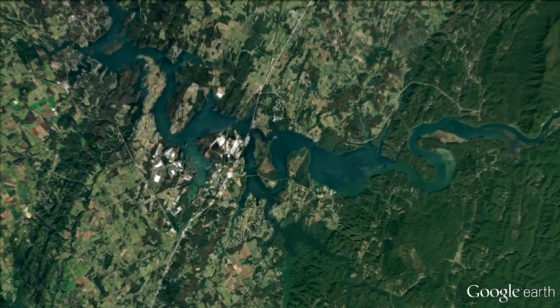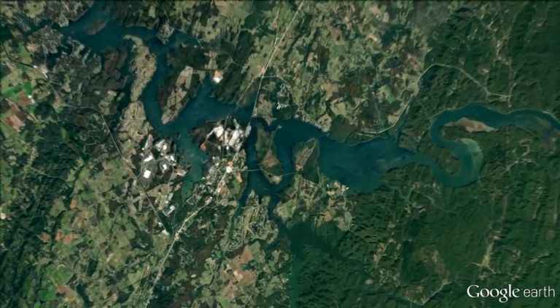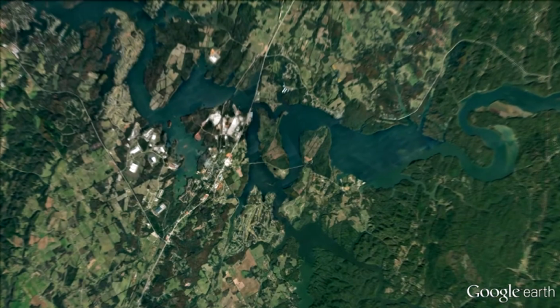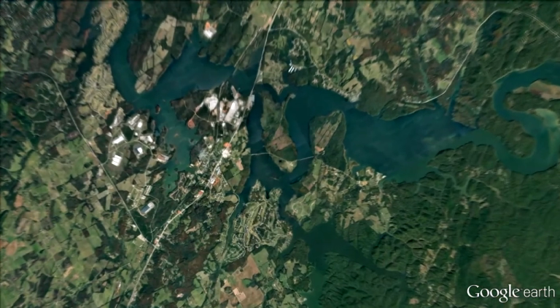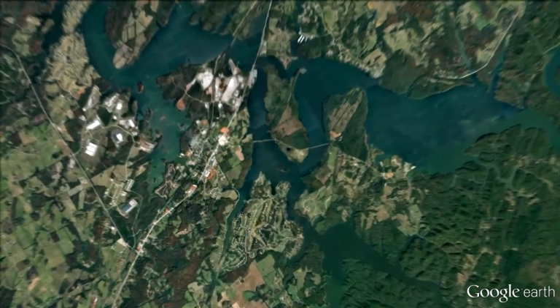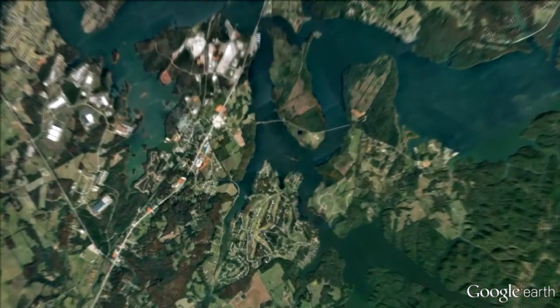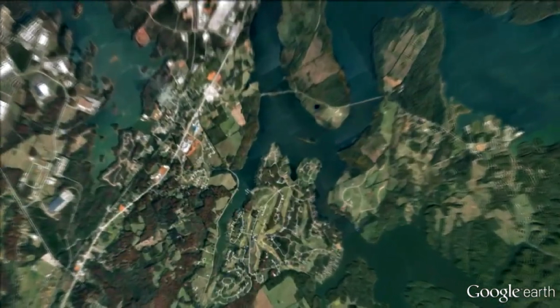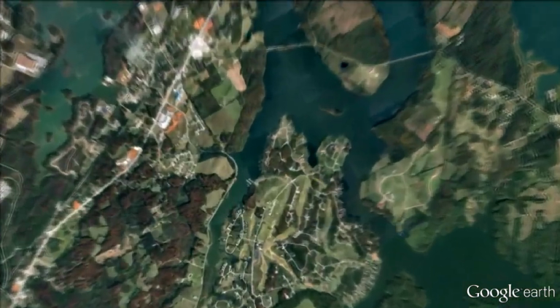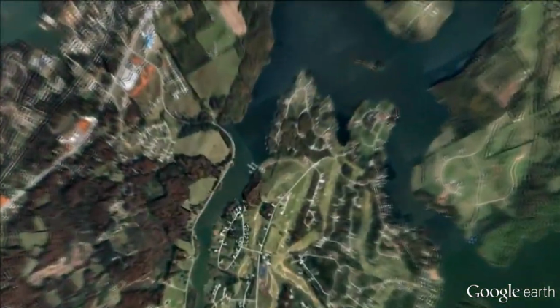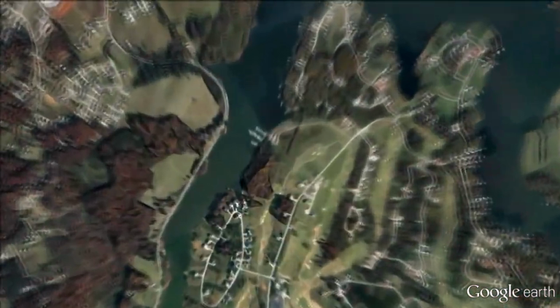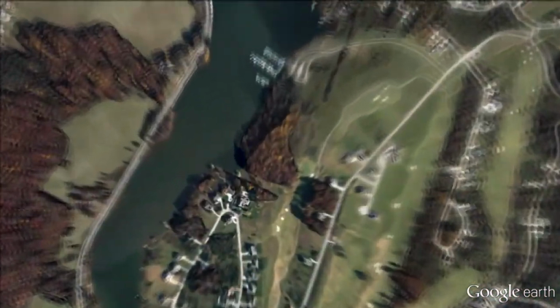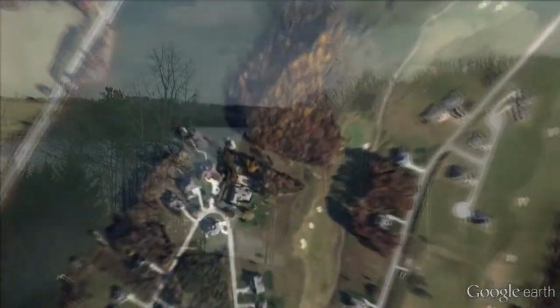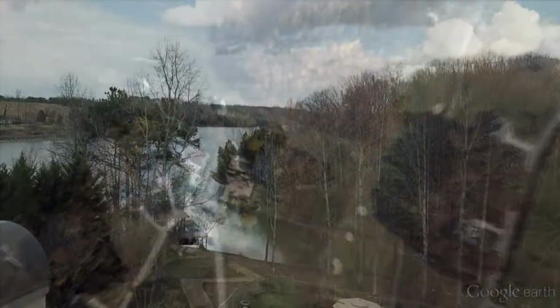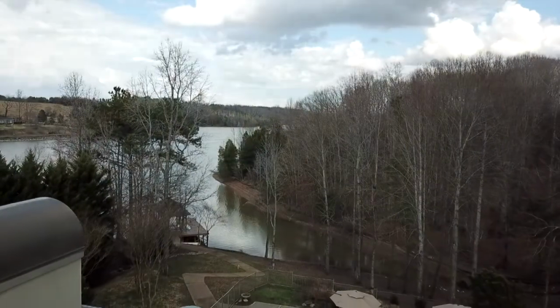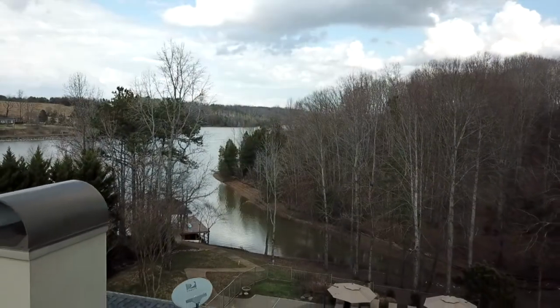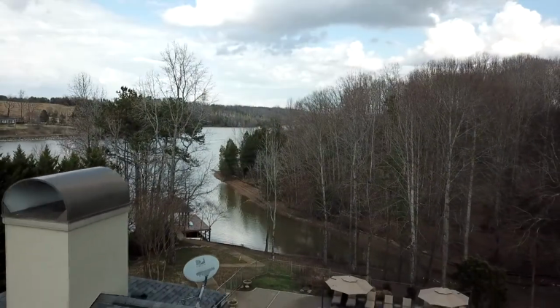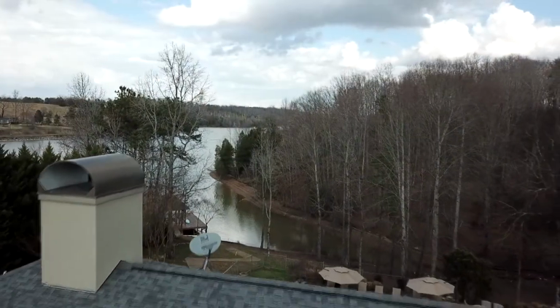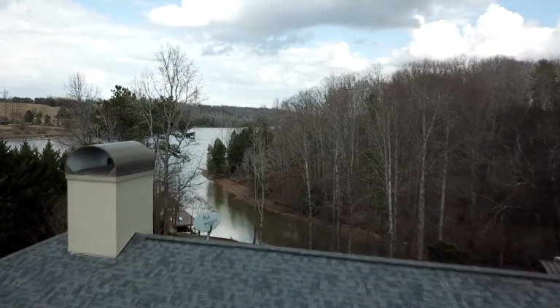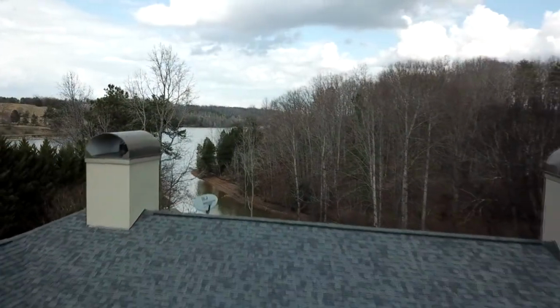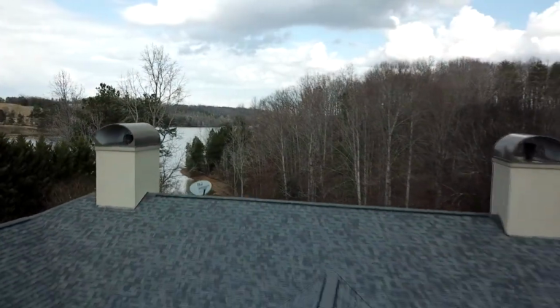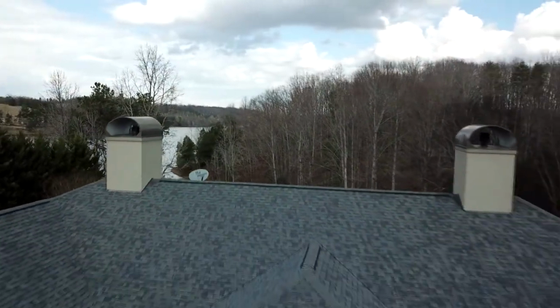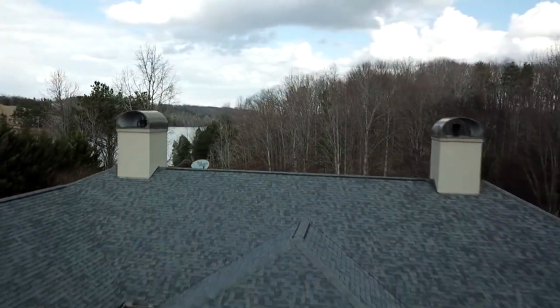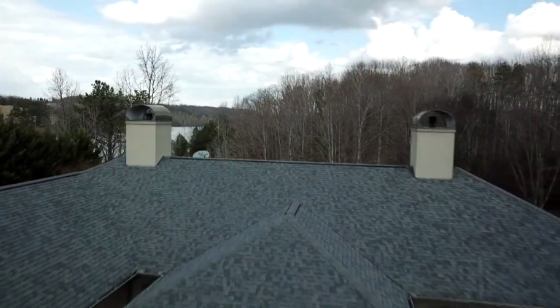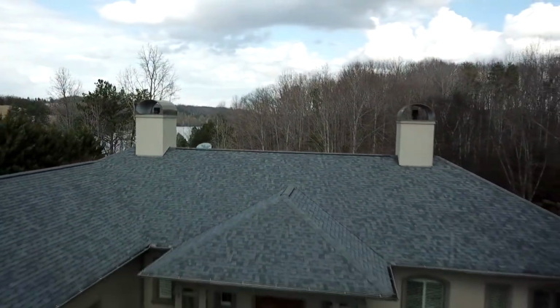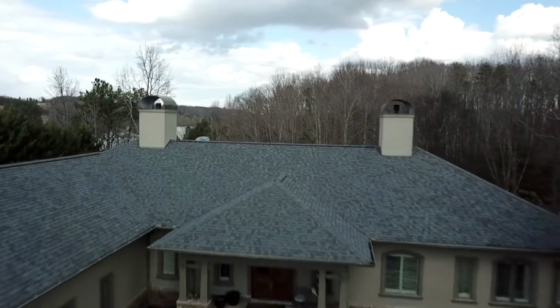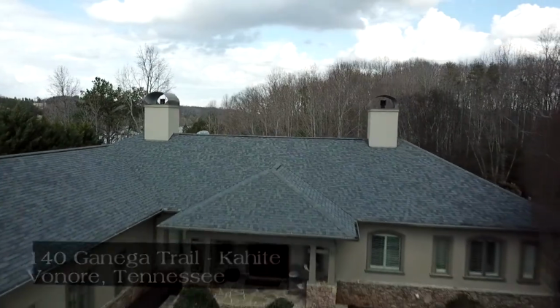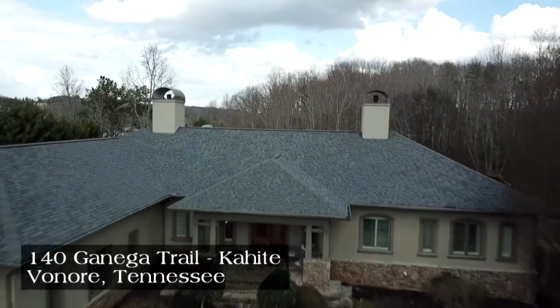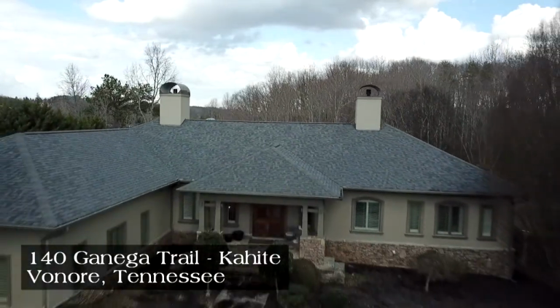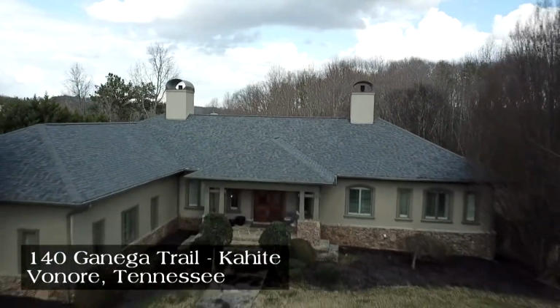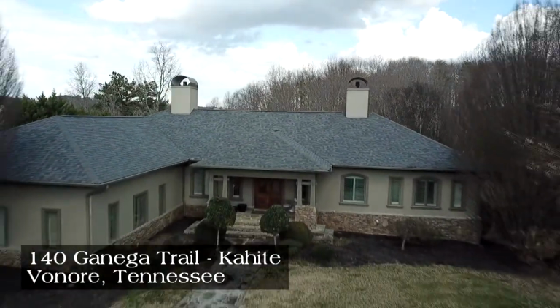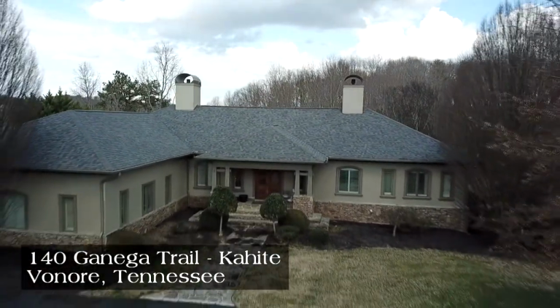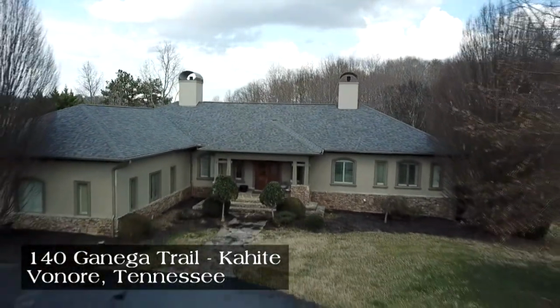You simply must visit this home. In beautiful Kahite, a short drive south of Knoxville, Tennessee, you'll discover a palatial estate on Teleco Lake, awaiting your private tour. Welcome to 140 Ganega Trail.